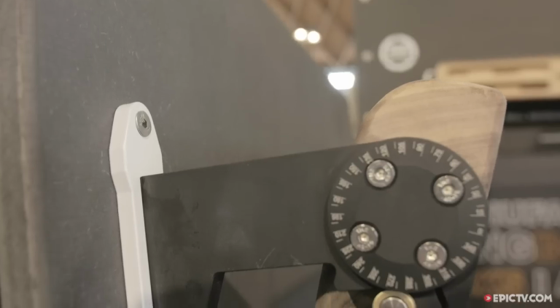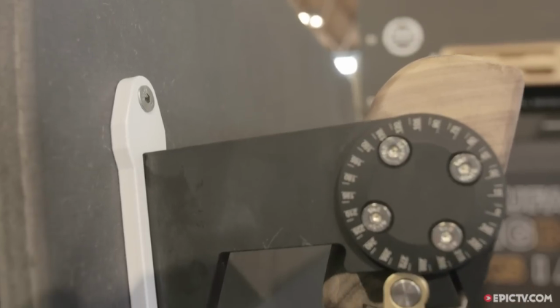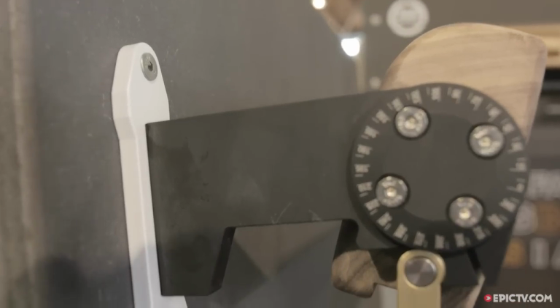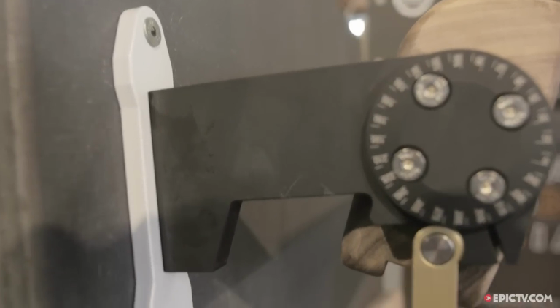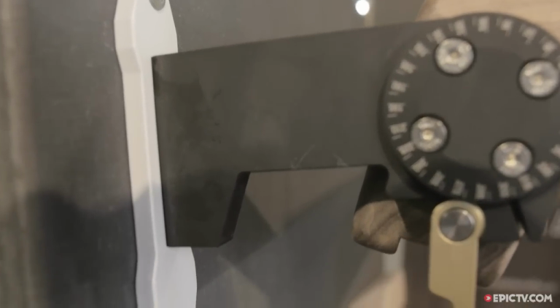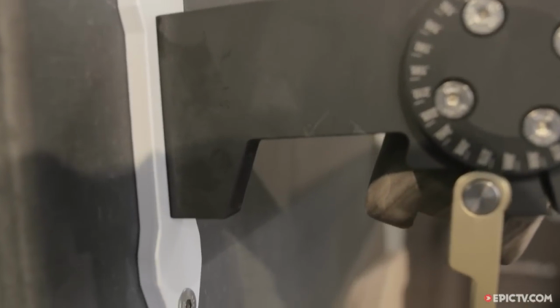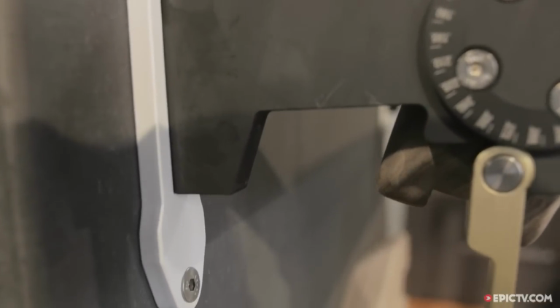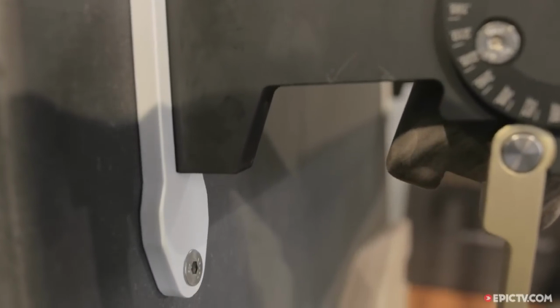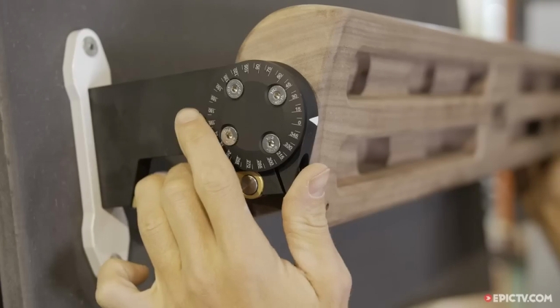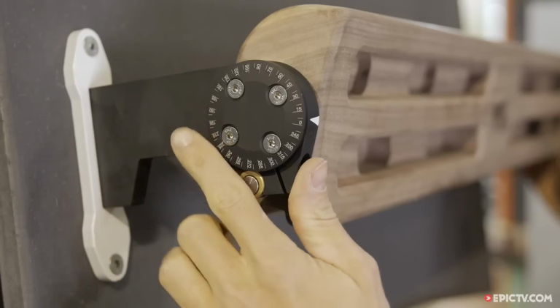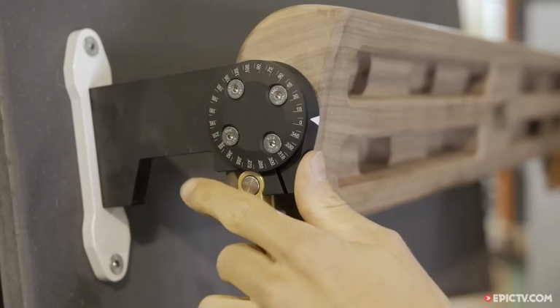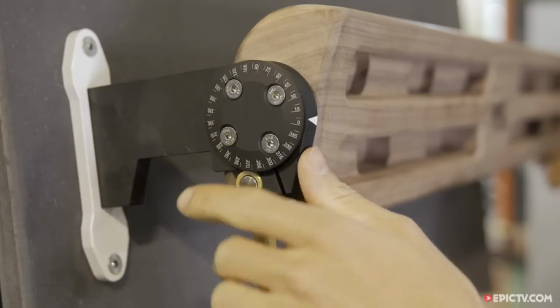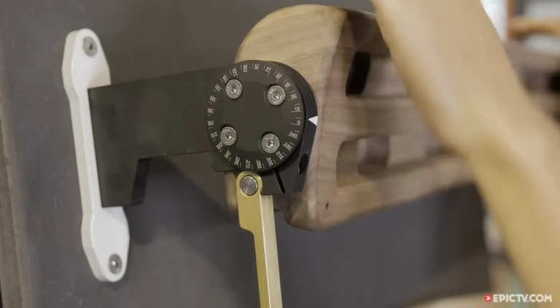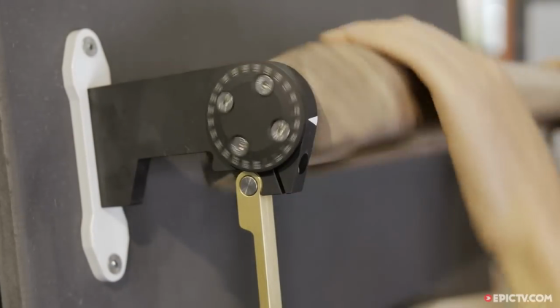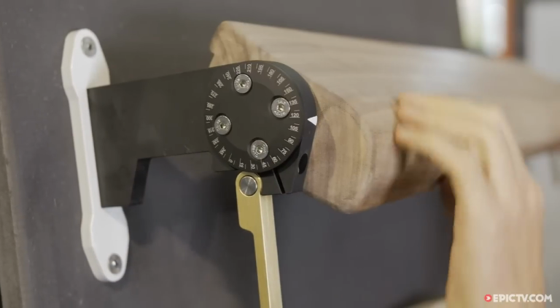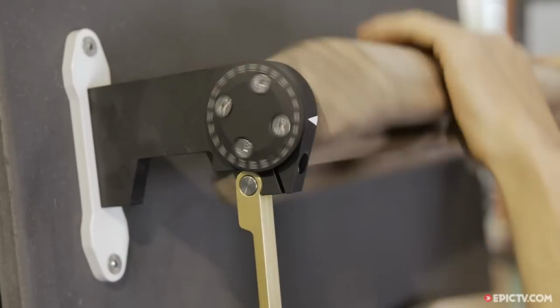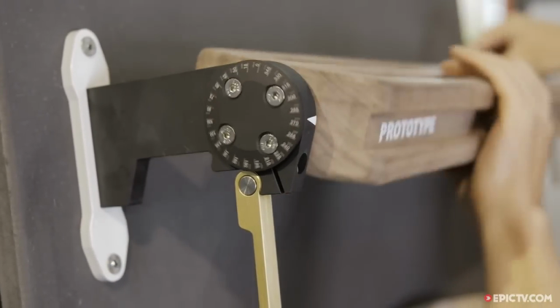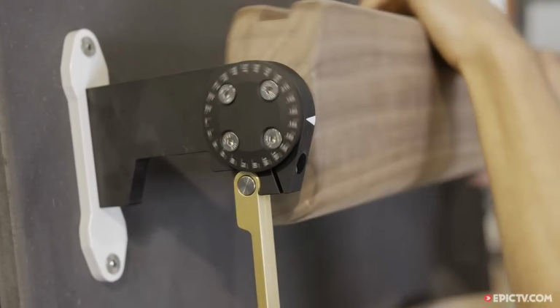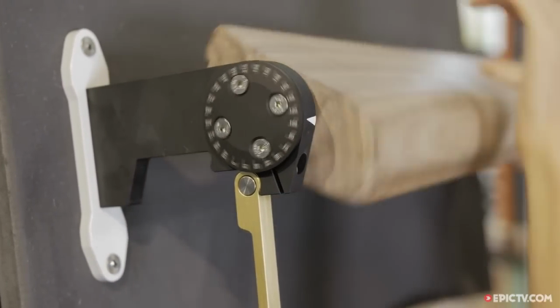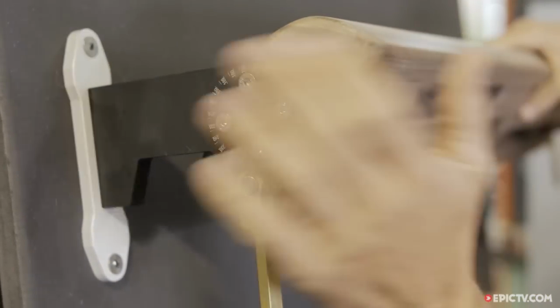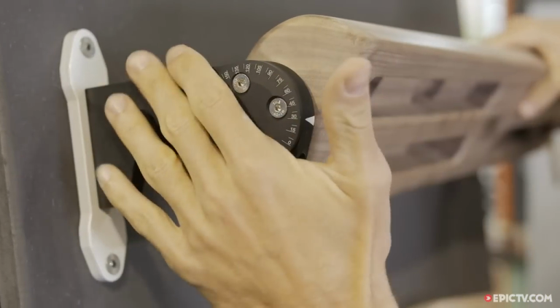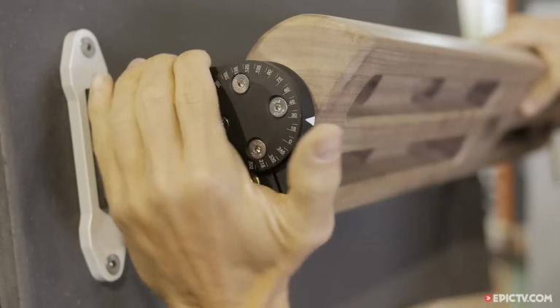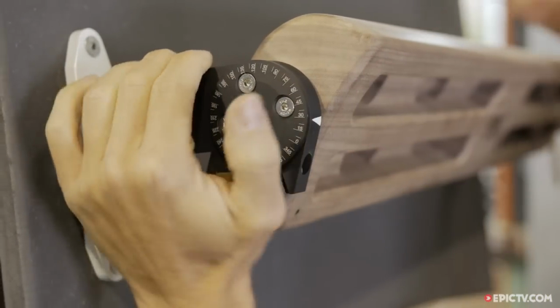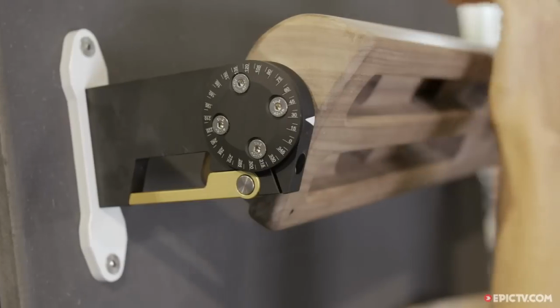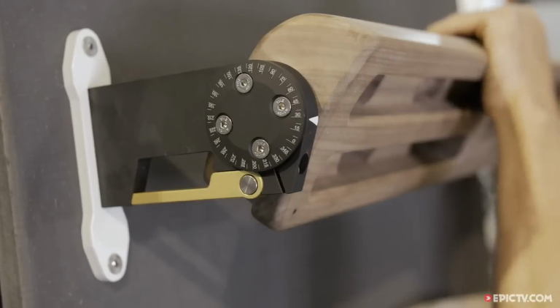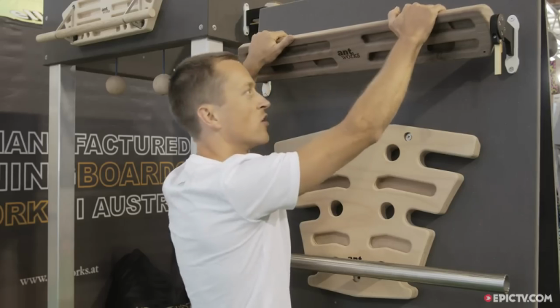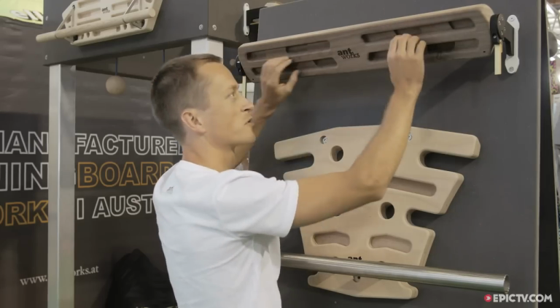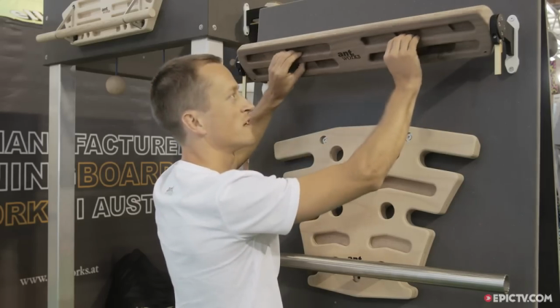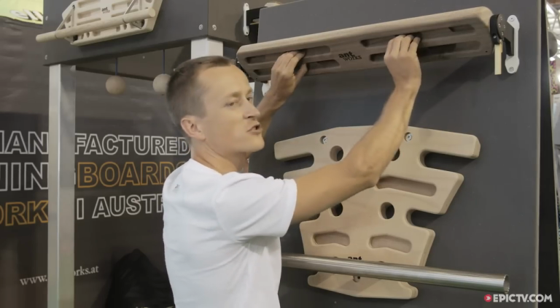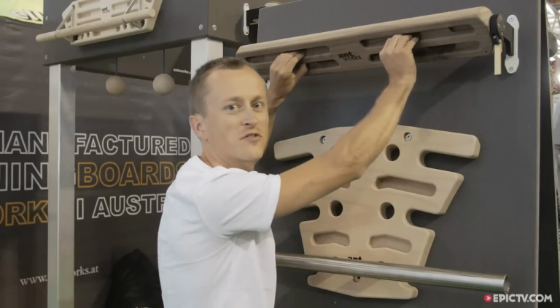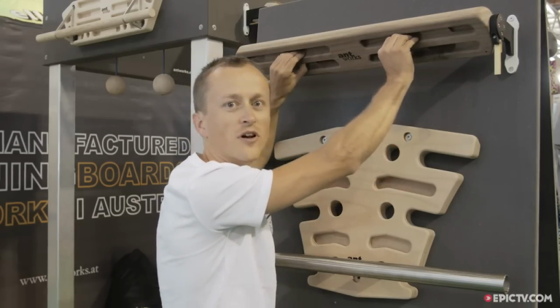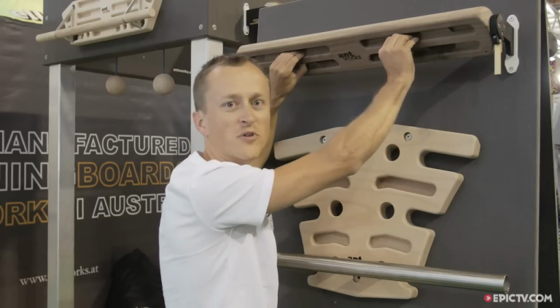It's possible for everybody to train with it because you have very comfortable holds if you want. If you don't have the muscles in your arms you use it like a thinner board, or you use the pinch grips if you are a pro.